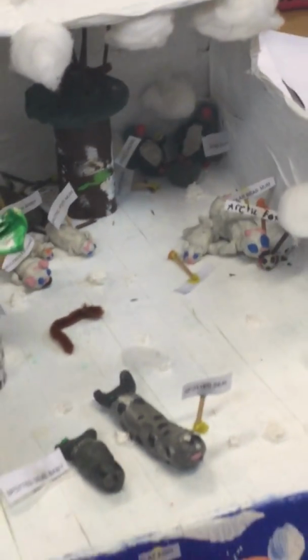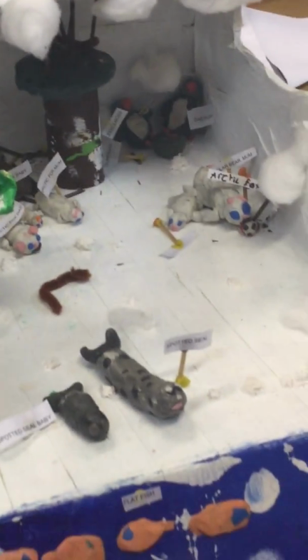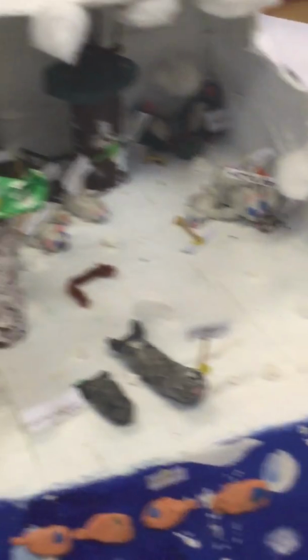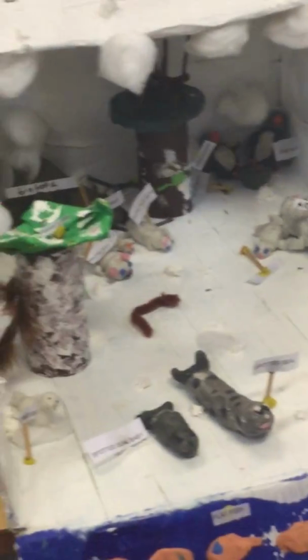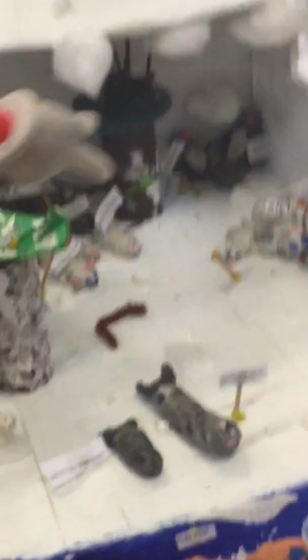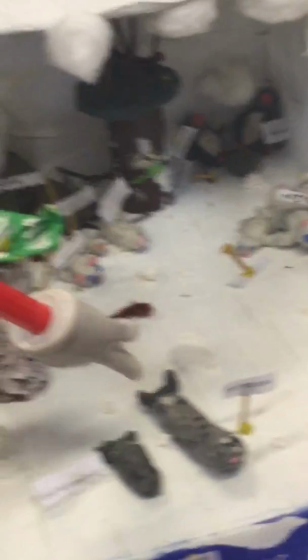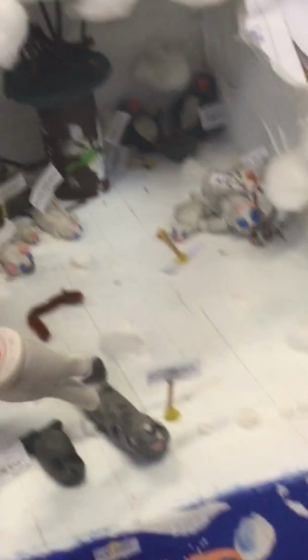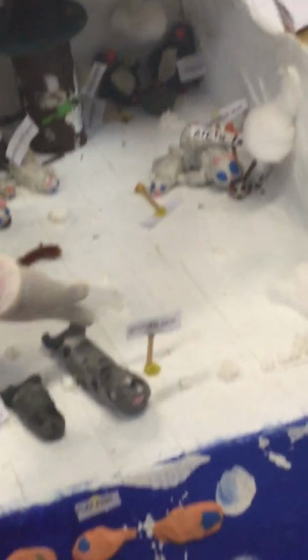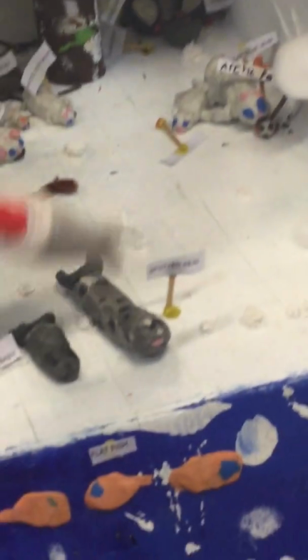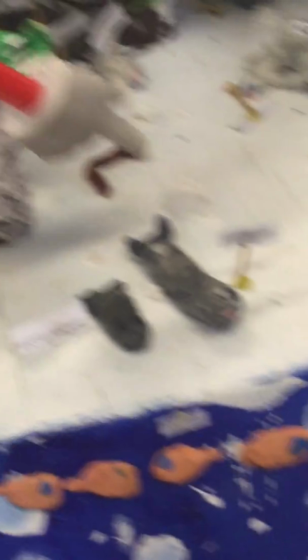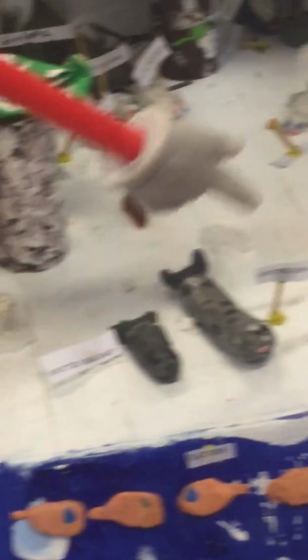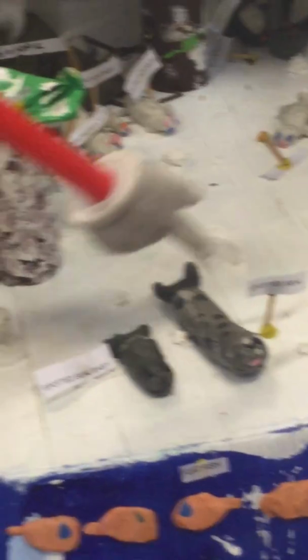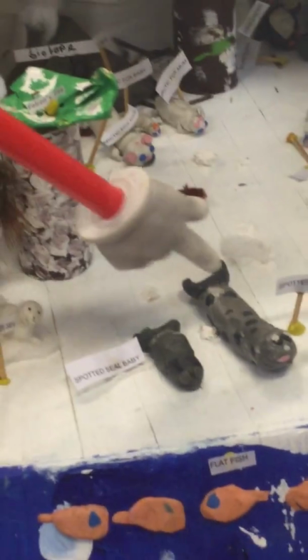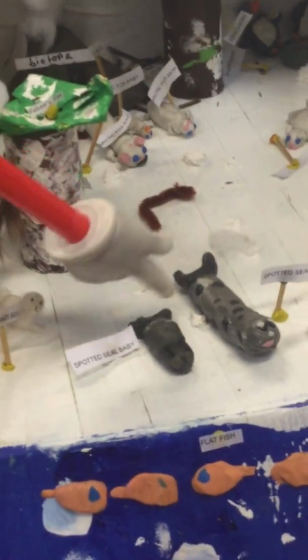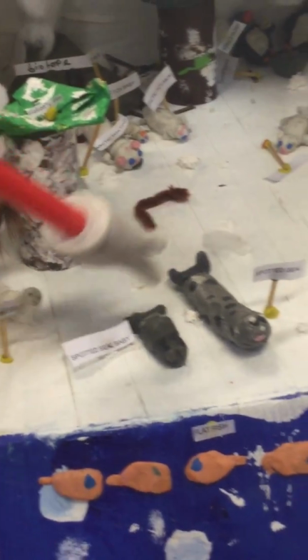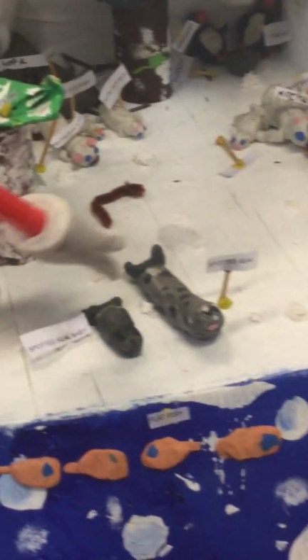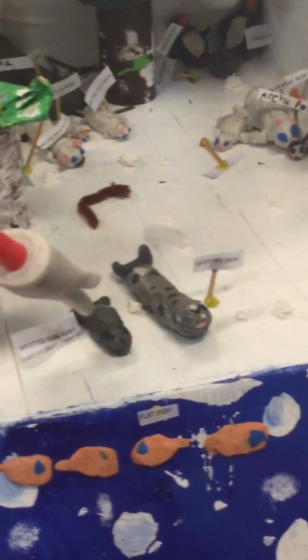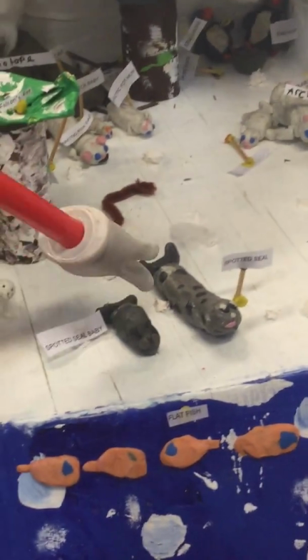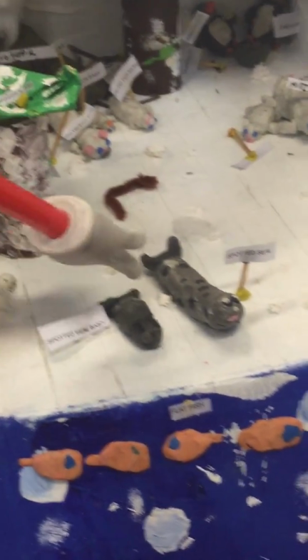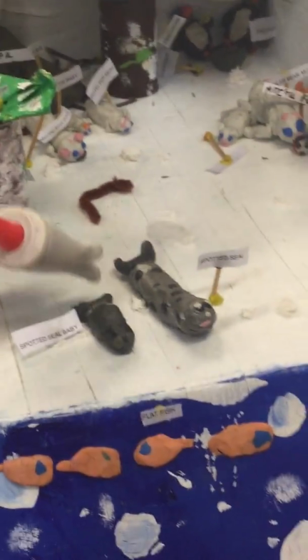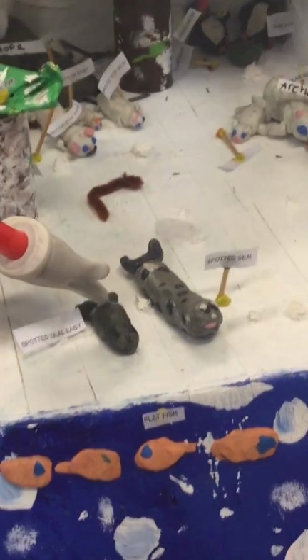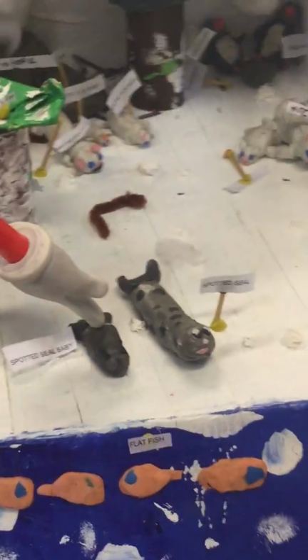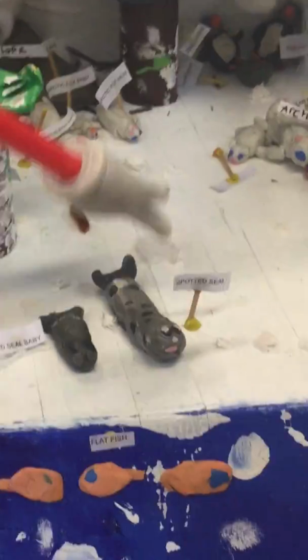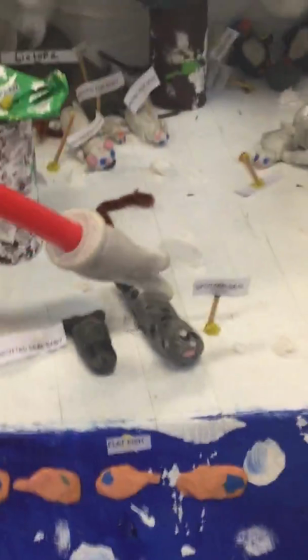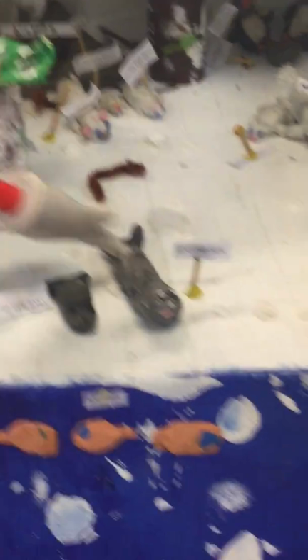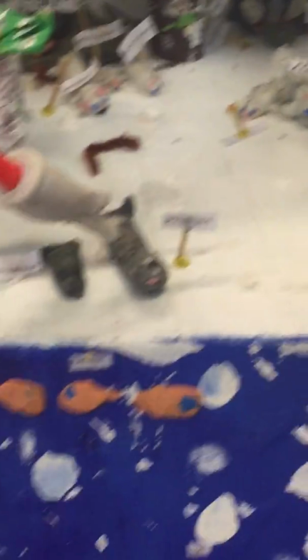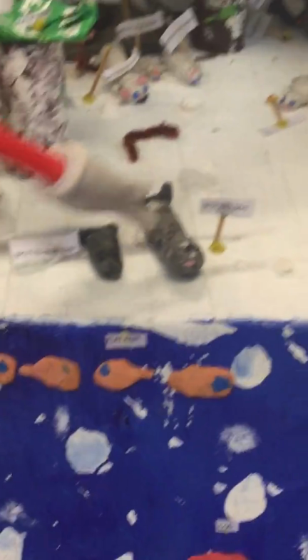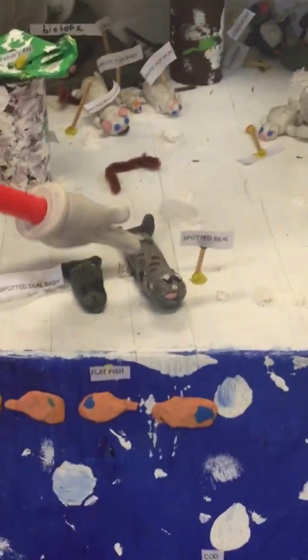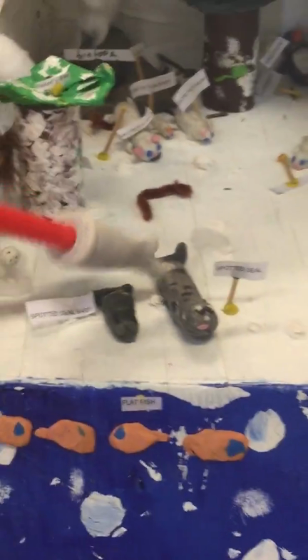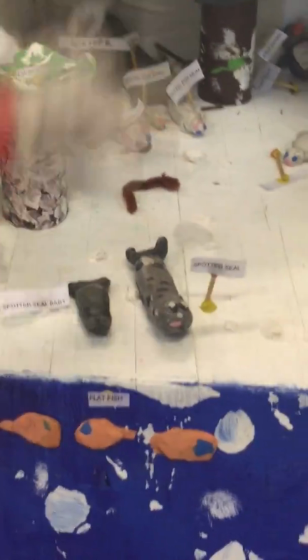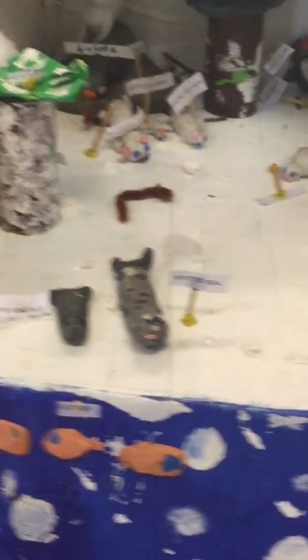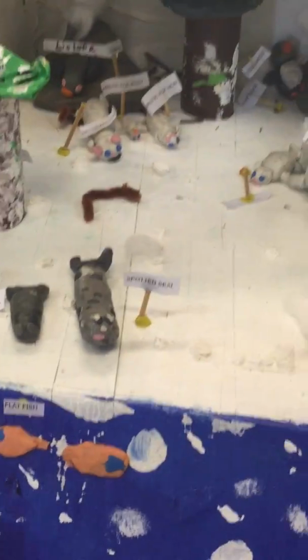Over here, this is a spotted seal. When the baby is born, it is white and then it turns gray and gets spots. It mainly feeds on cod.